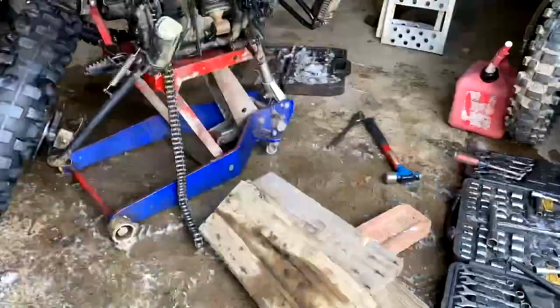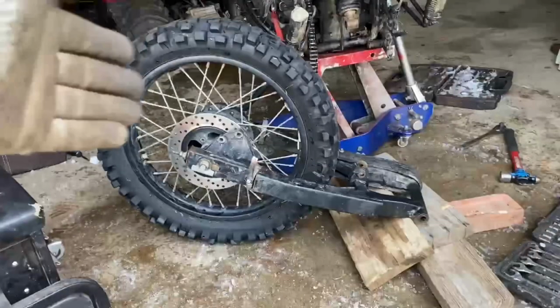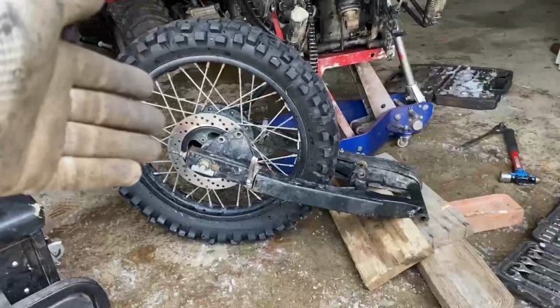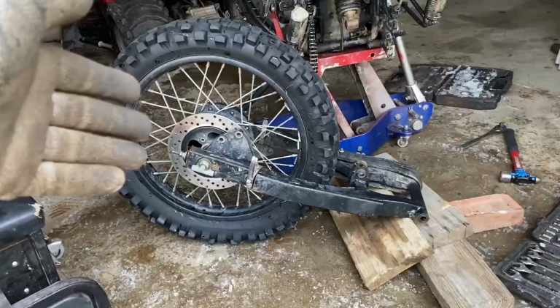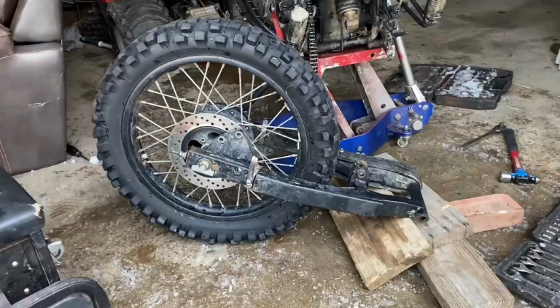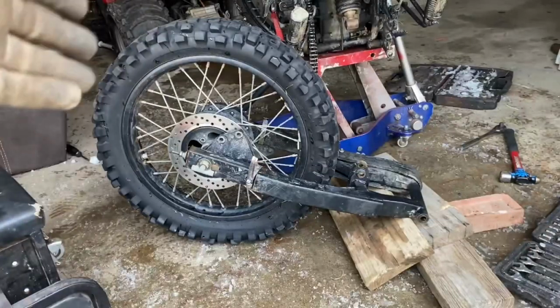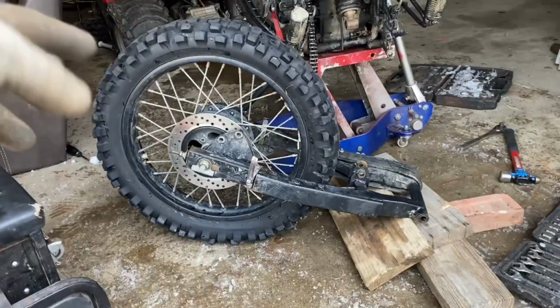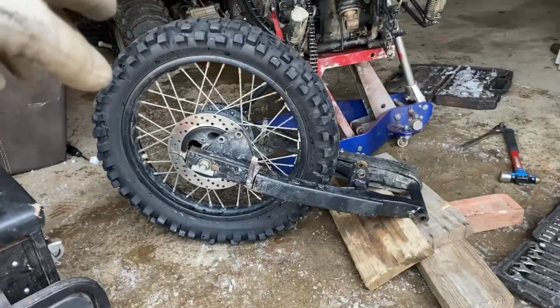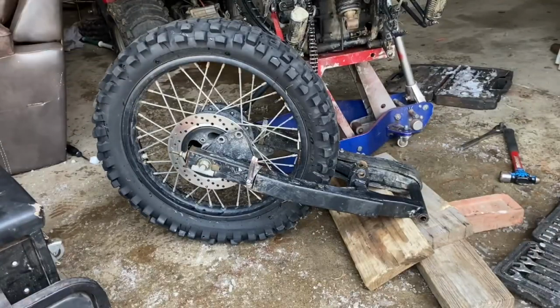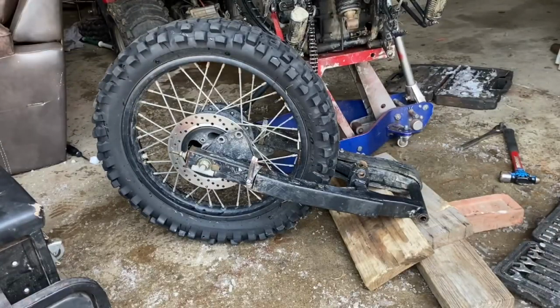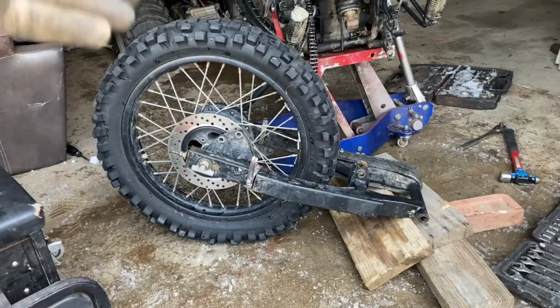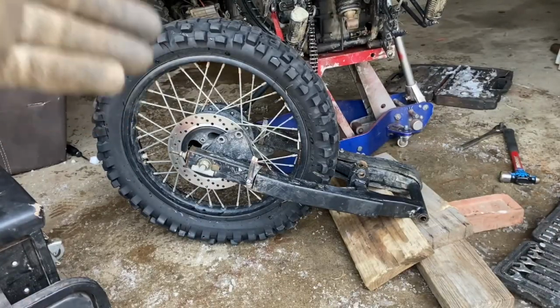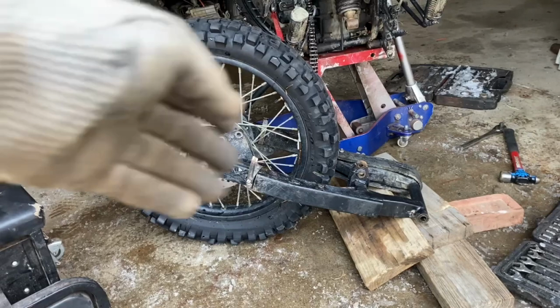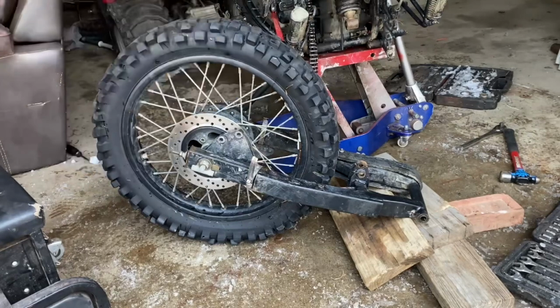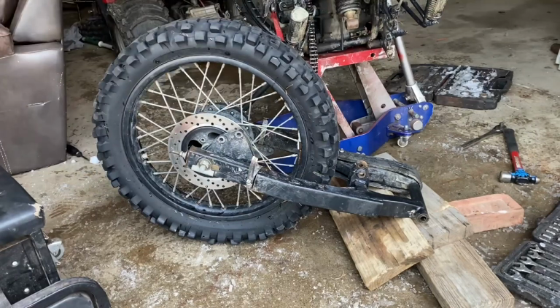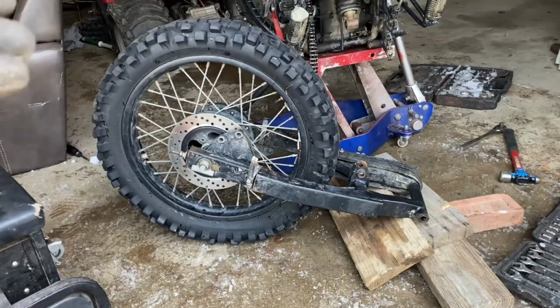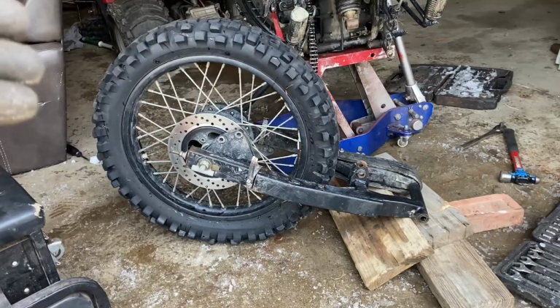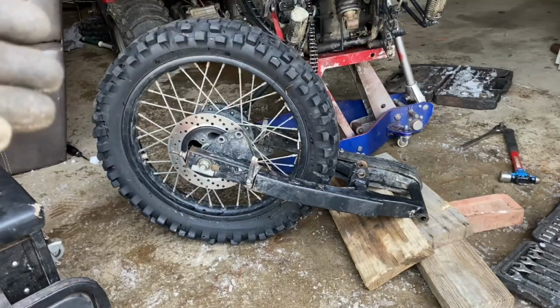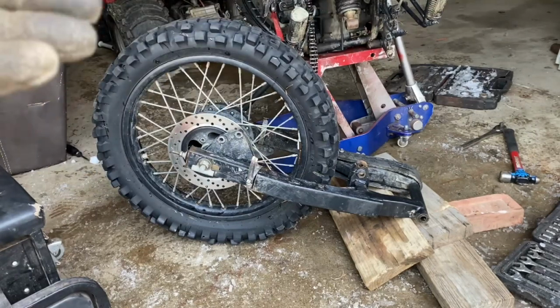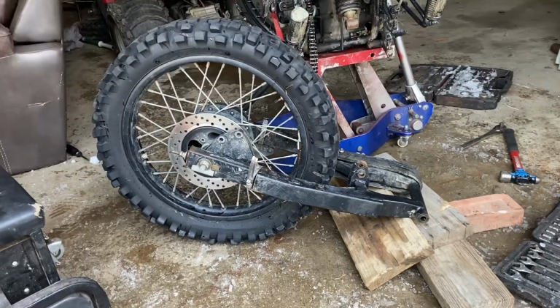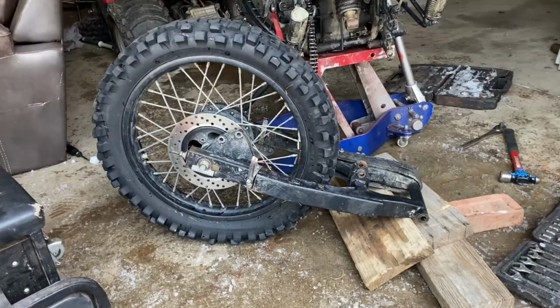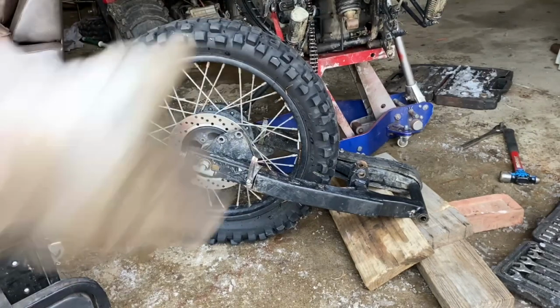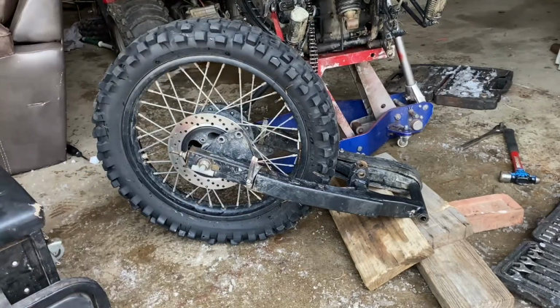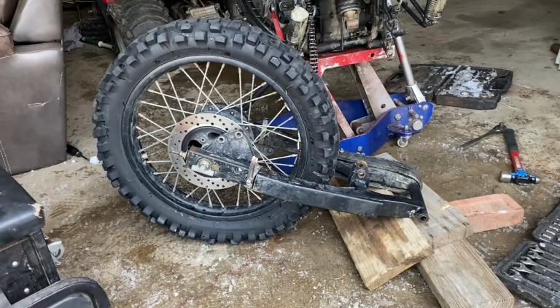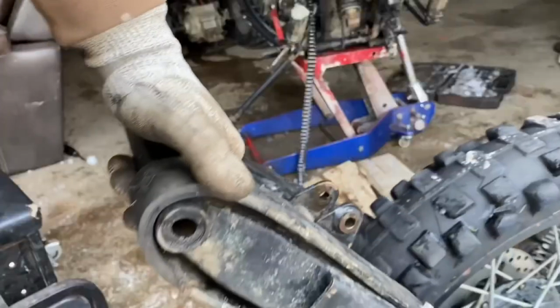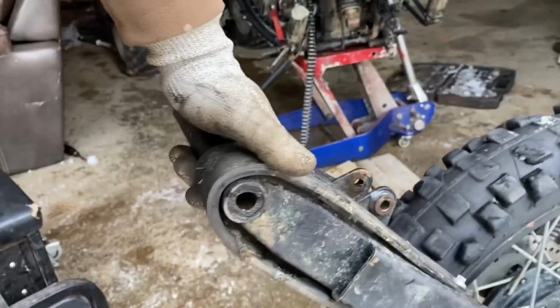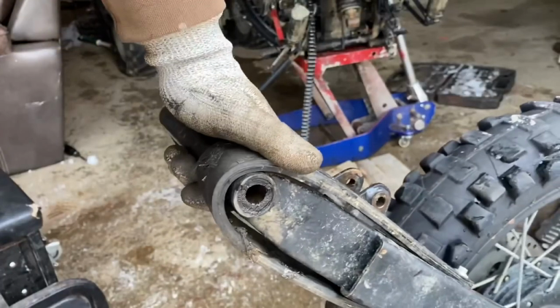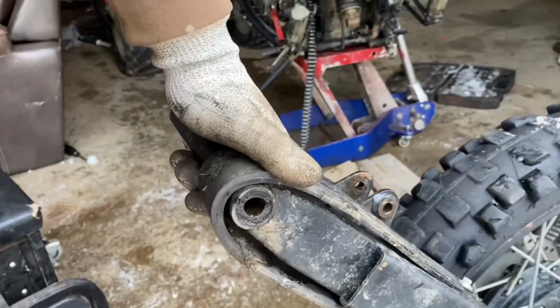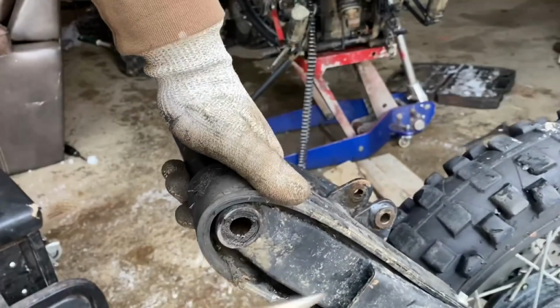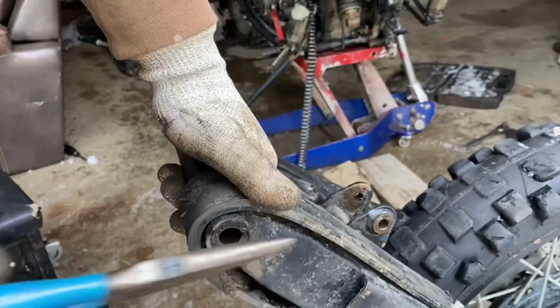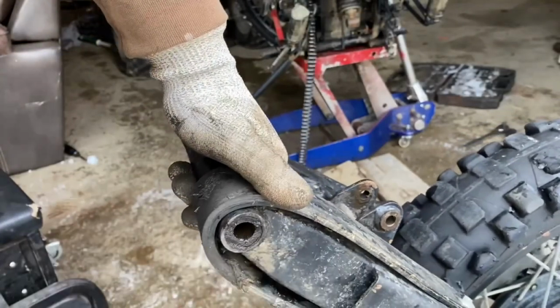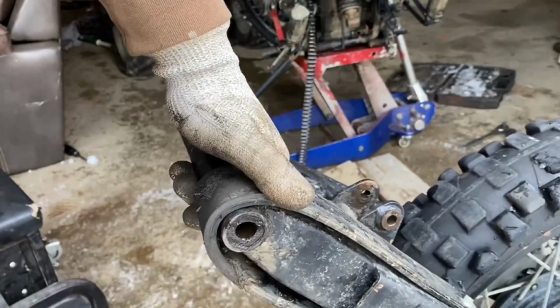So the swing arm is off the bike. I went ahead and left the rear wheel and axle on the swing arm — this is just going to save you a lot of time and aggravation when you're putting the bike back together. The next step is to actually remove the old swing arm bushings.